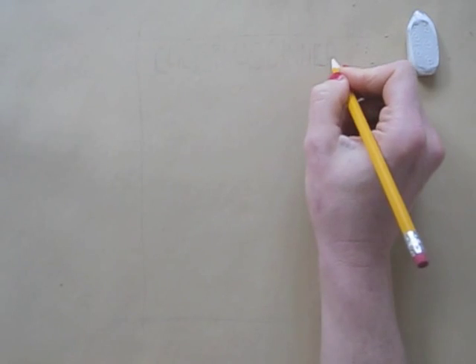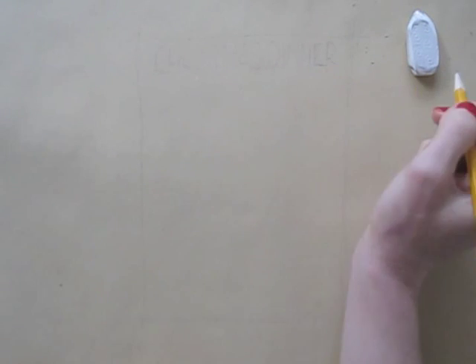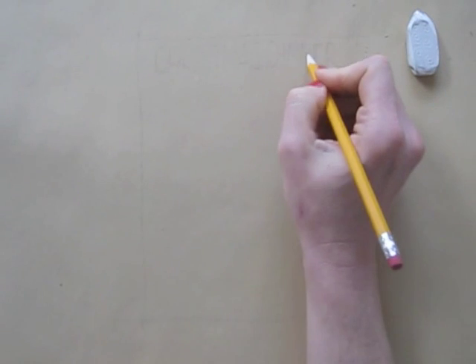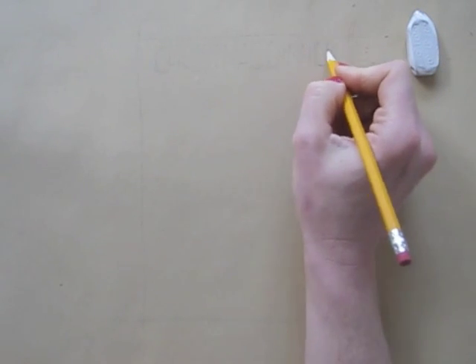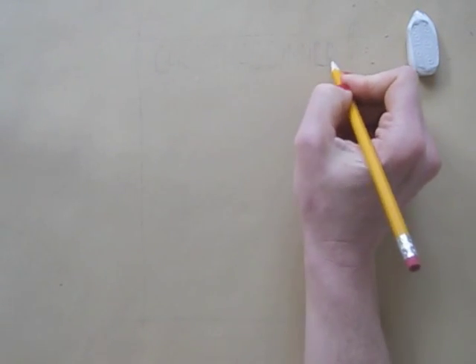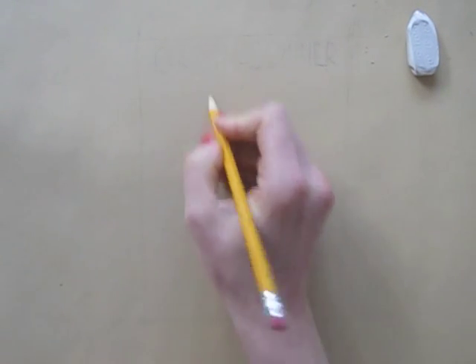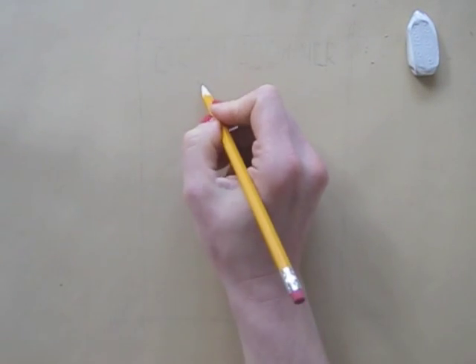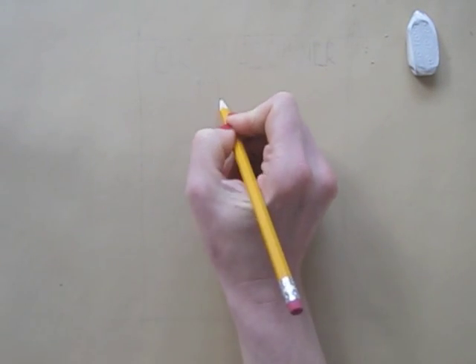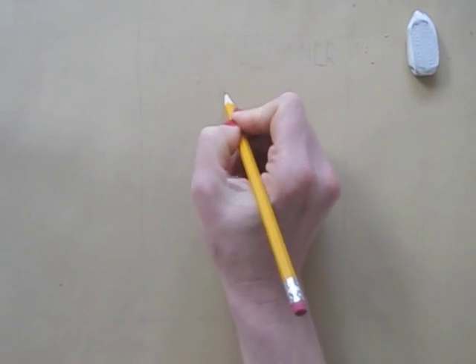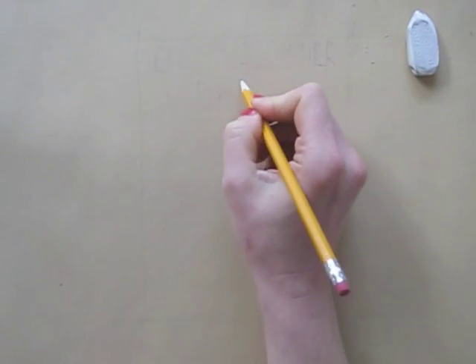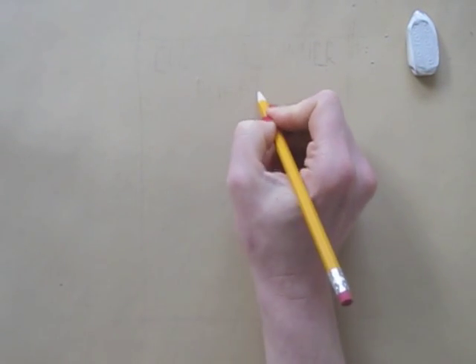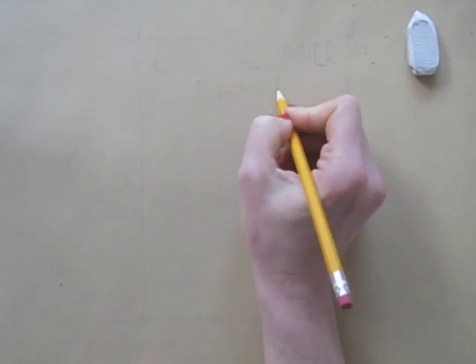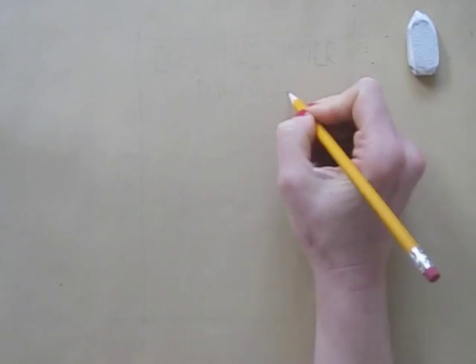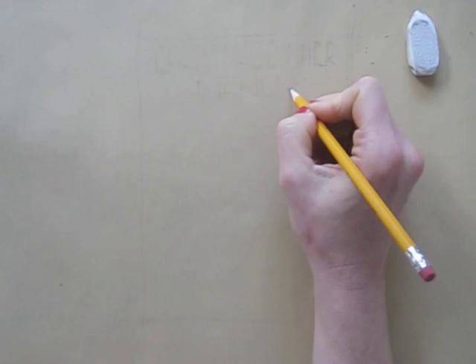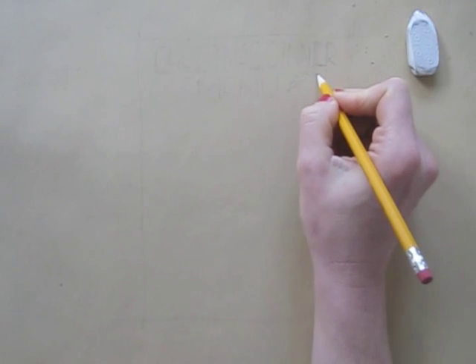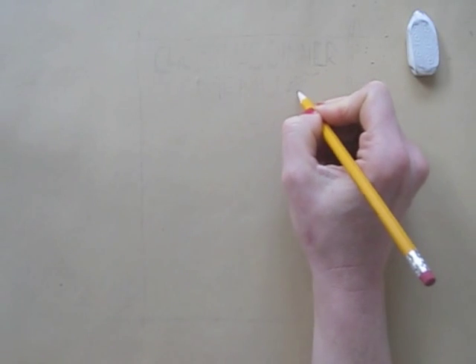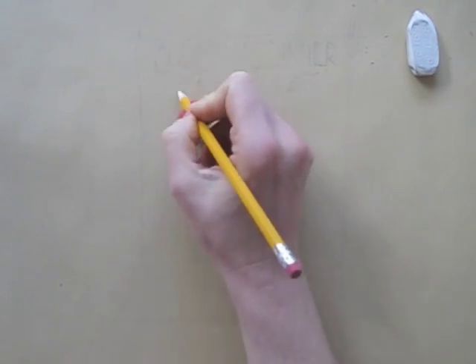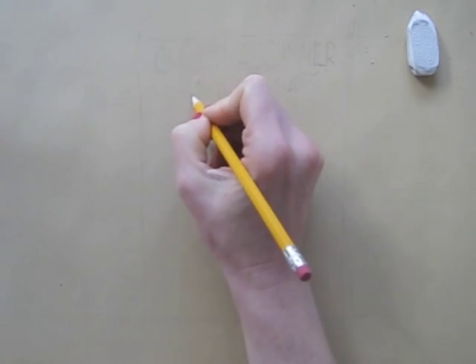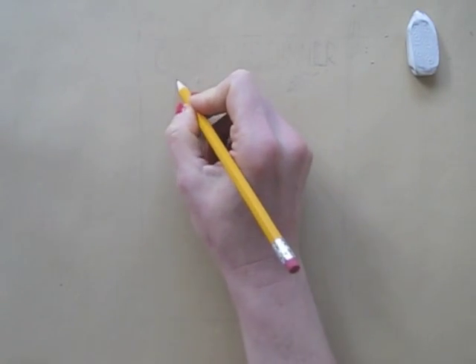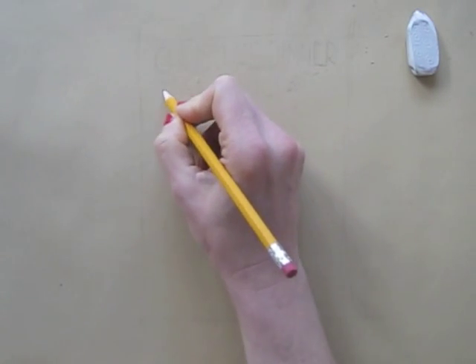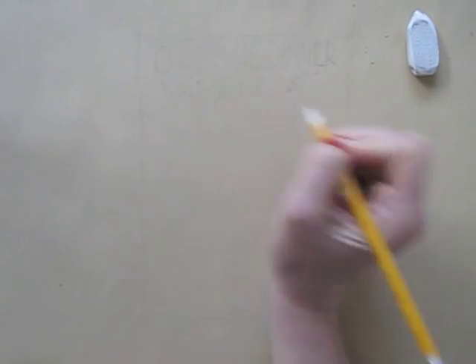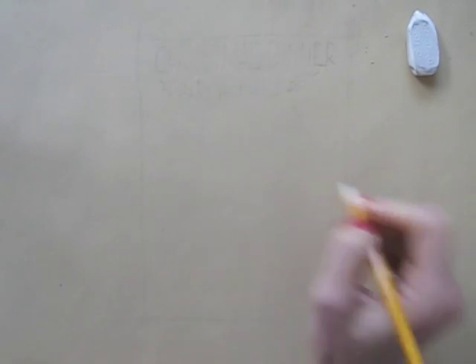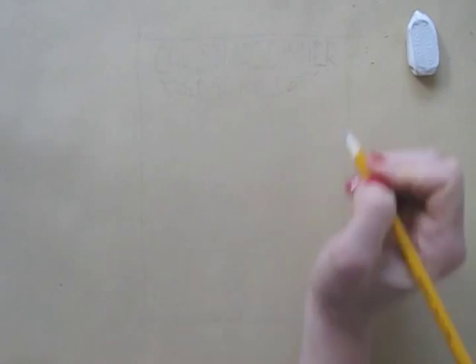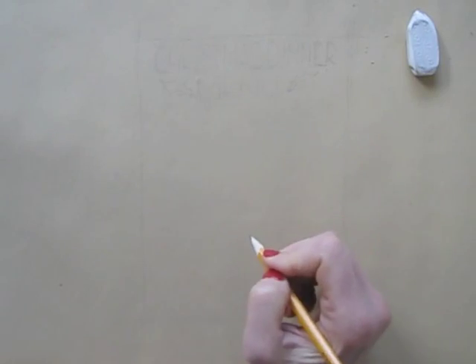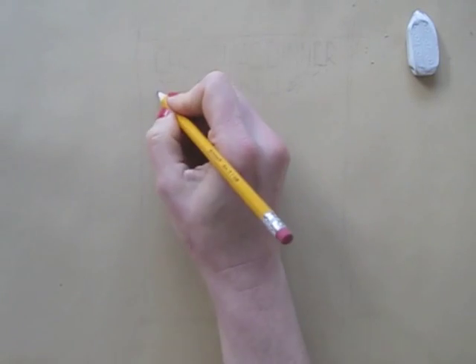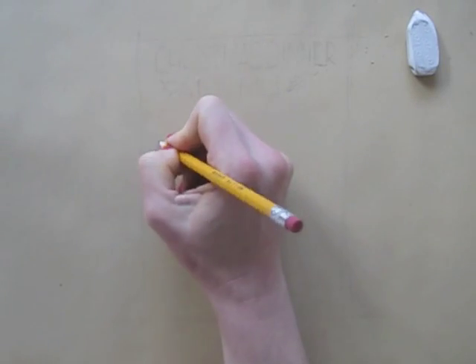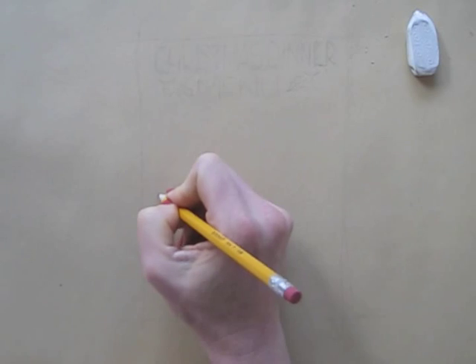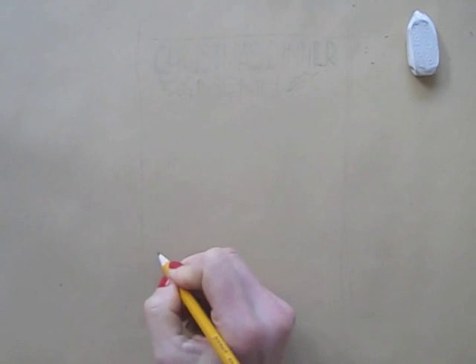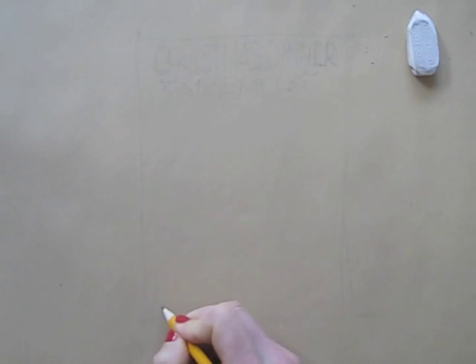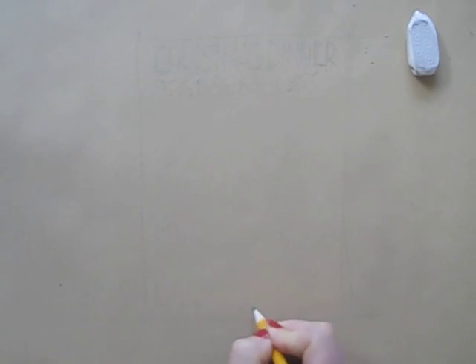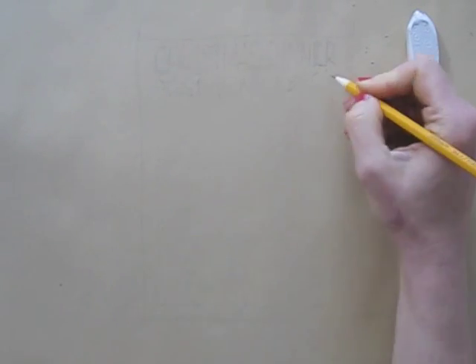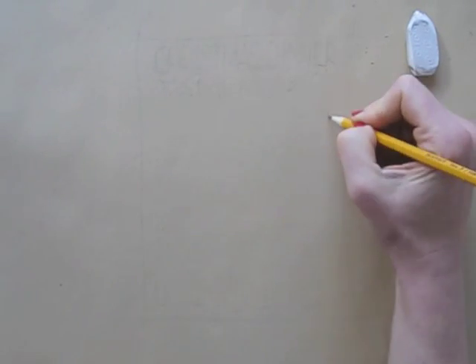For my background, I chose brown craft paper. It gives my illustration that homemade kind of style and it combines well with black pen, white gel pen, and color pencils.